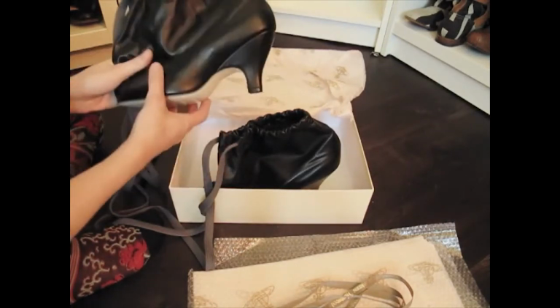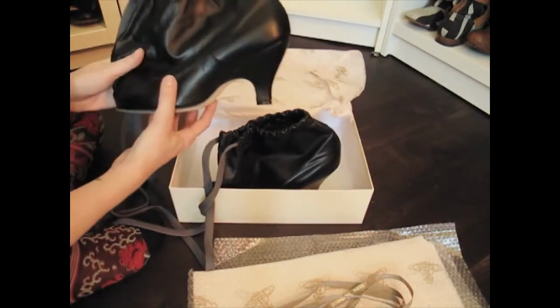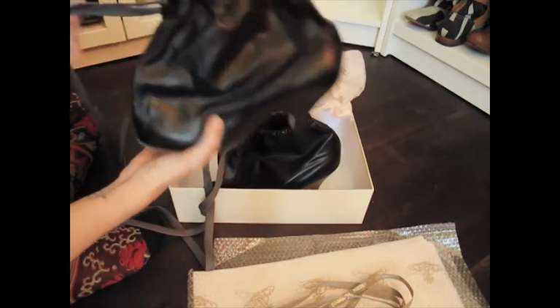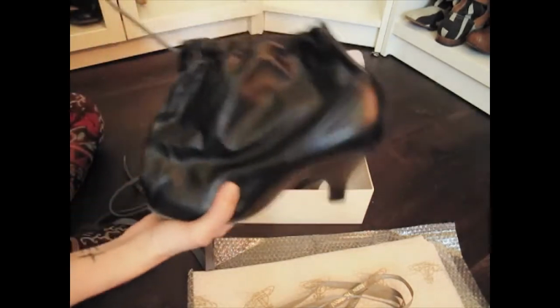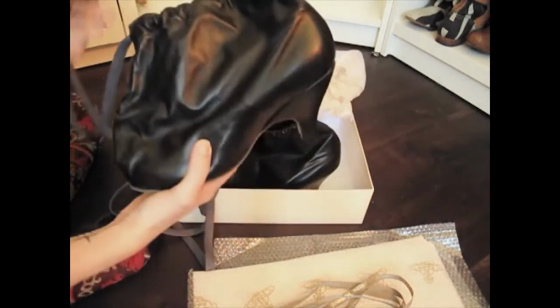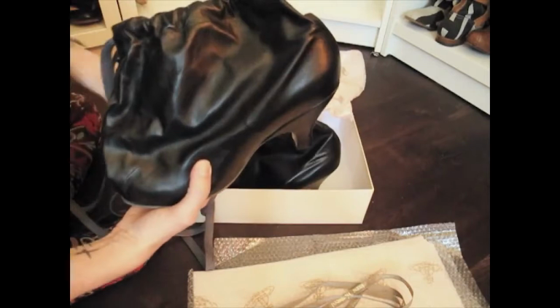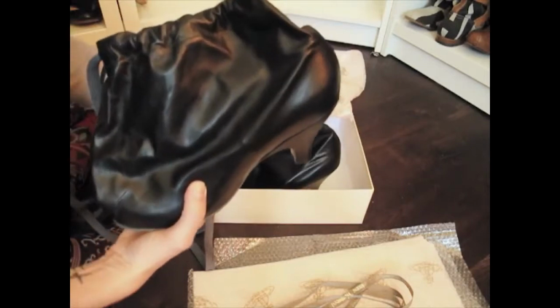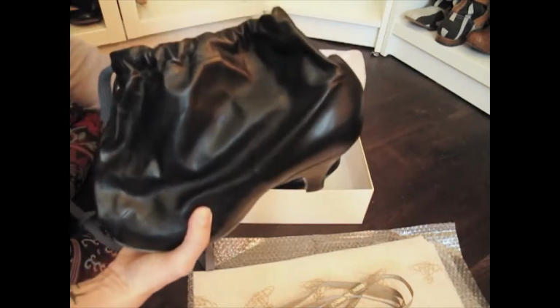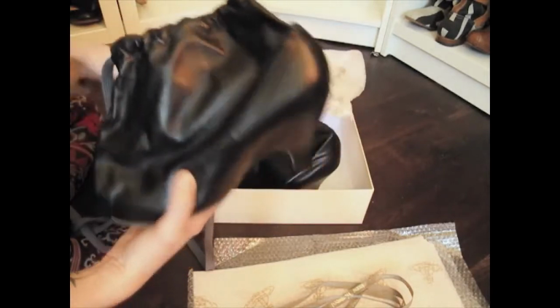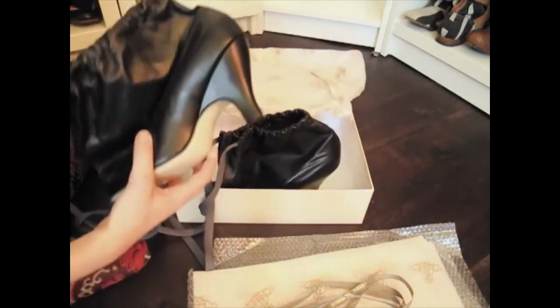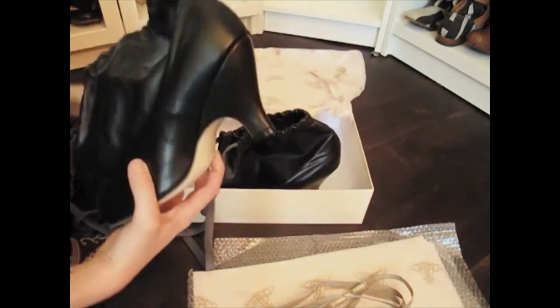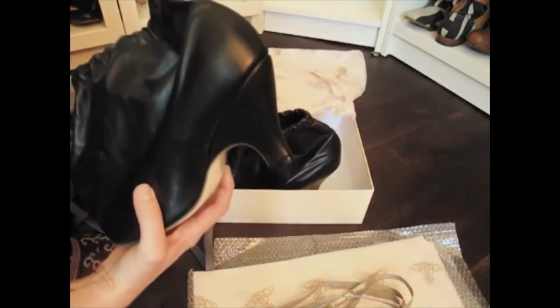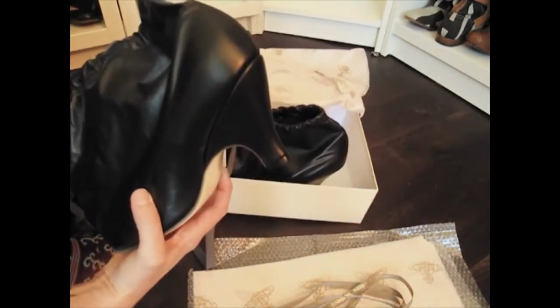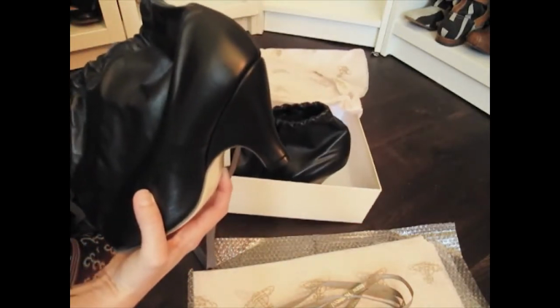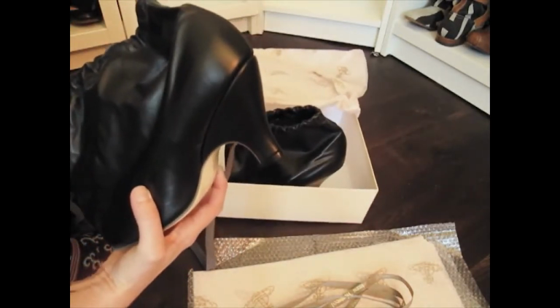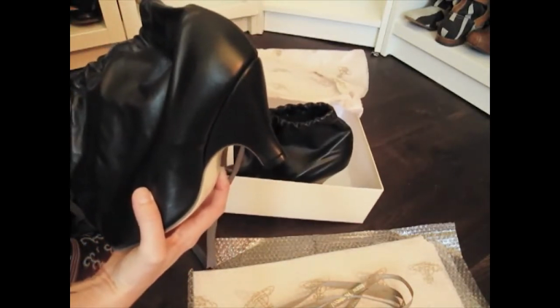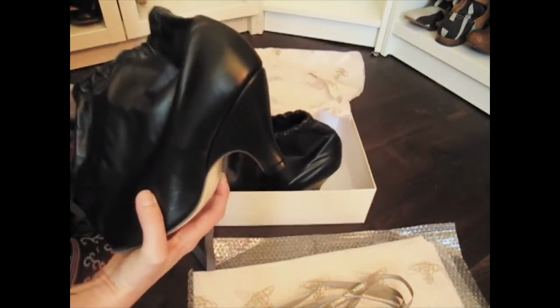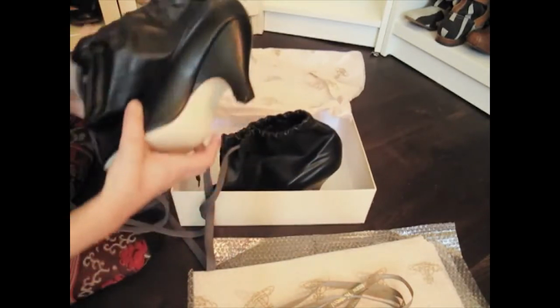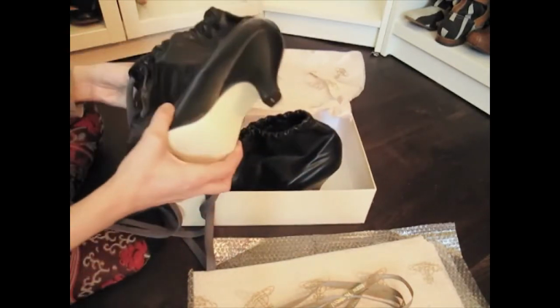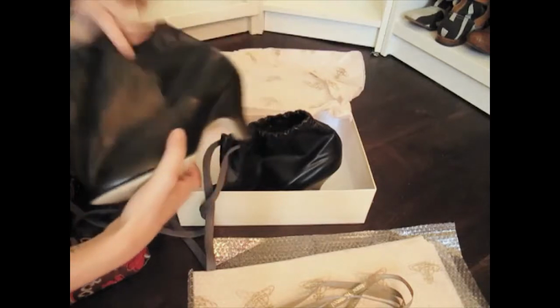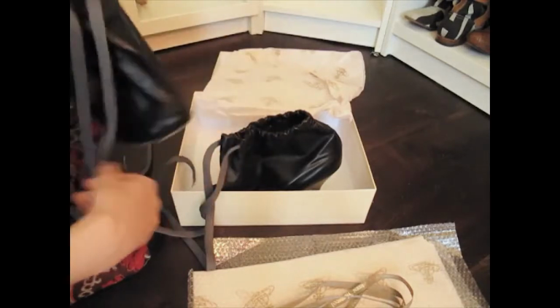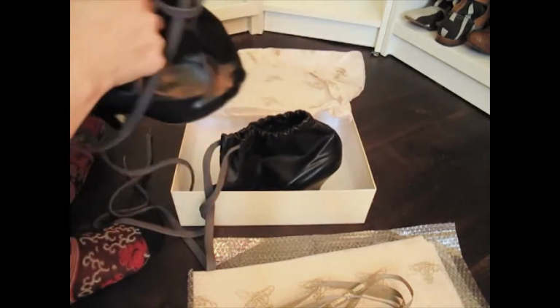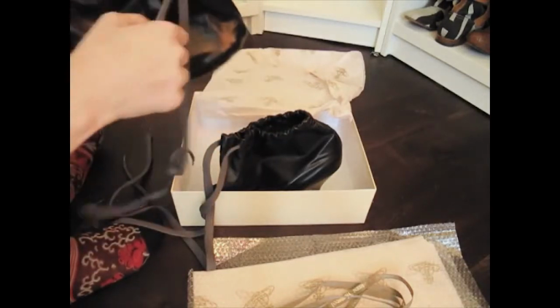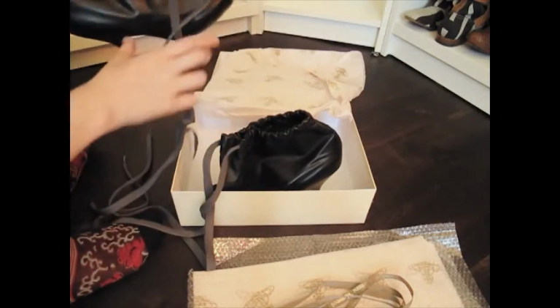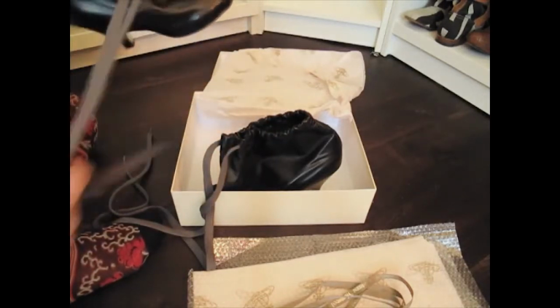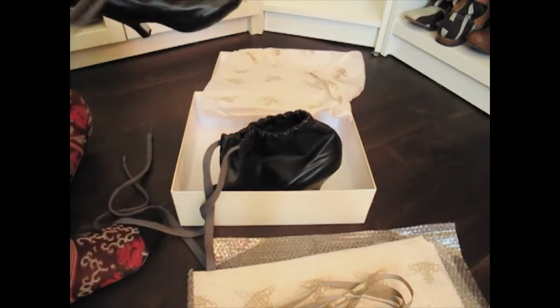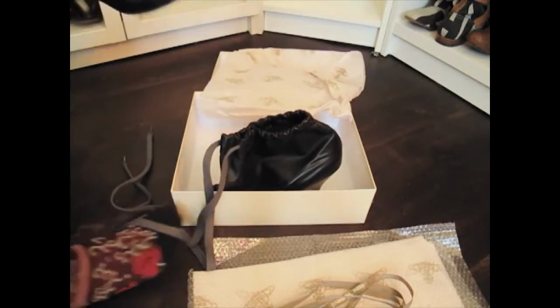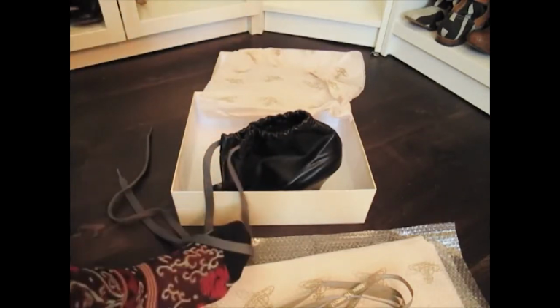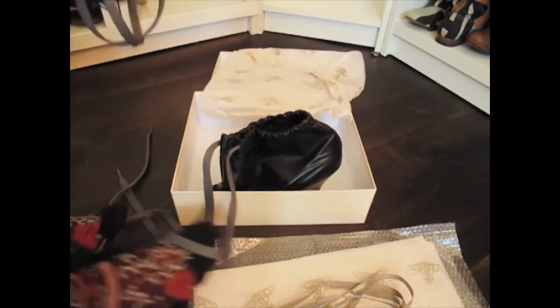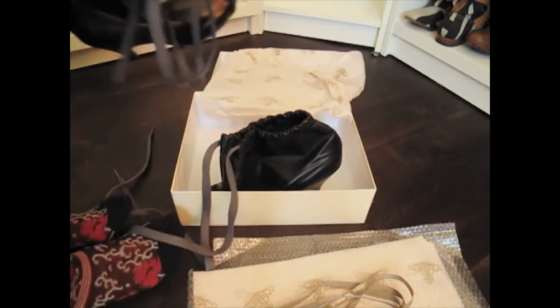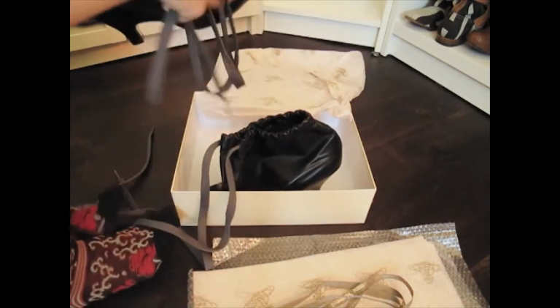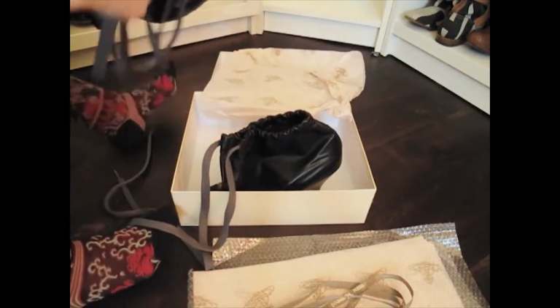They've been tried on, but that's okay. Comes with the box, at least. So now I will try them on — I won't be the first, but I will be the last.